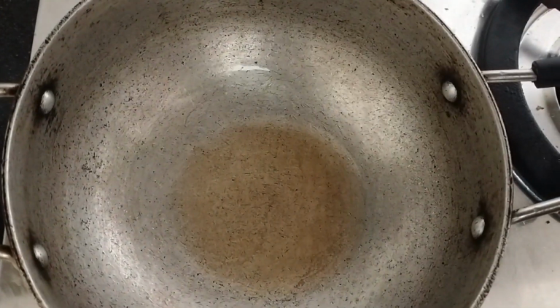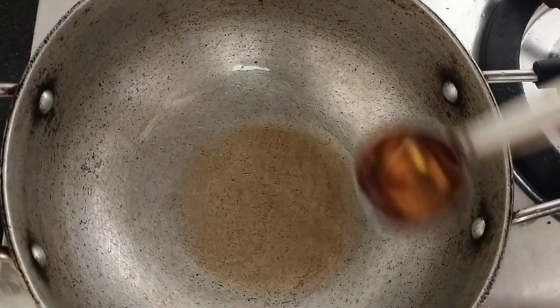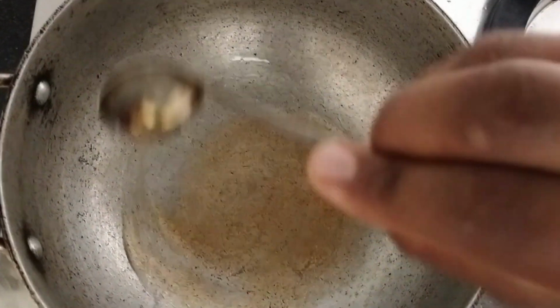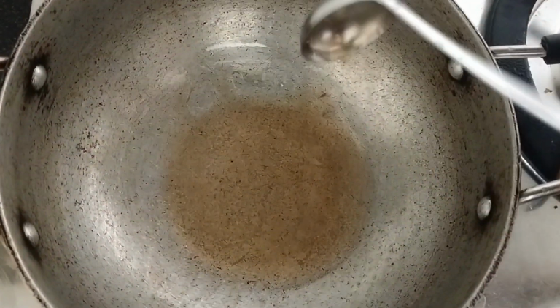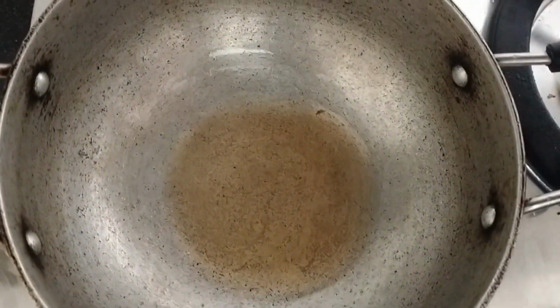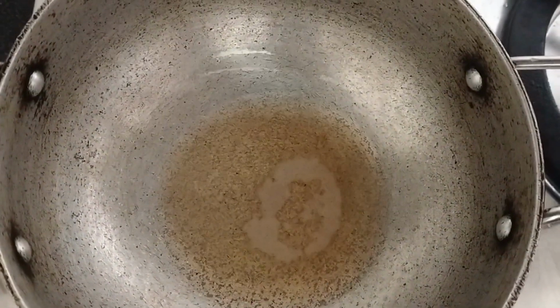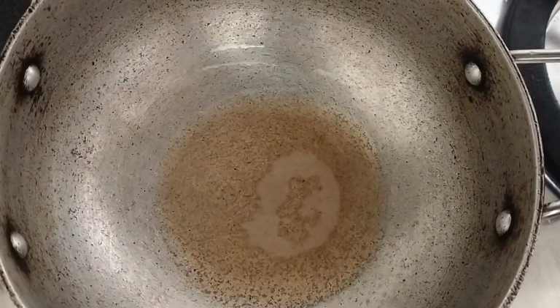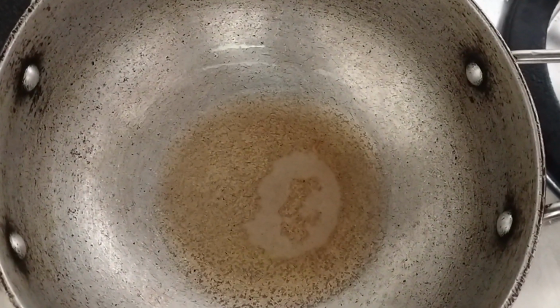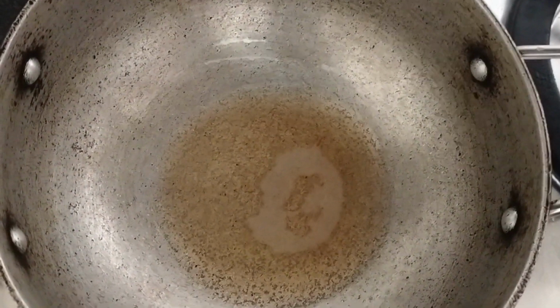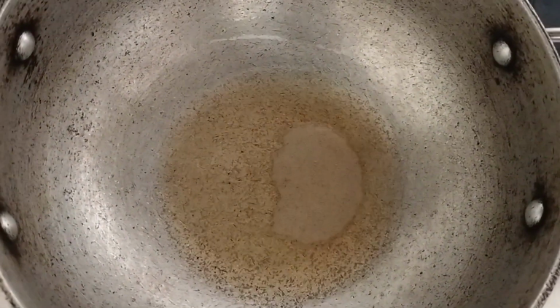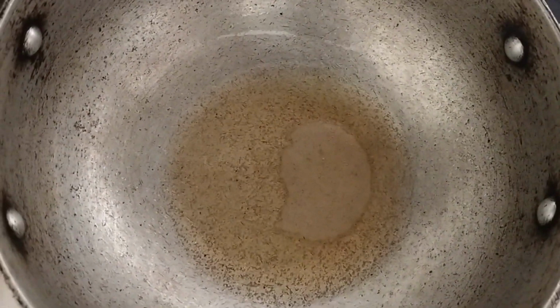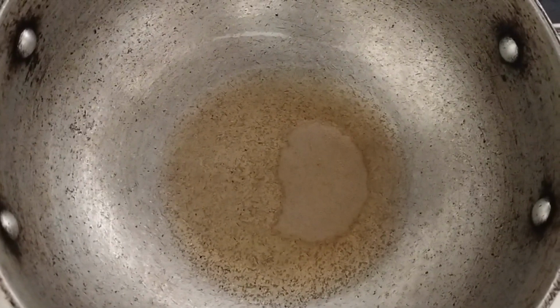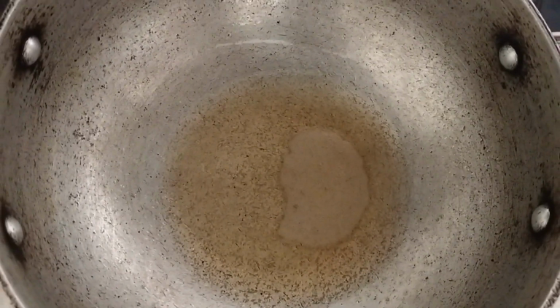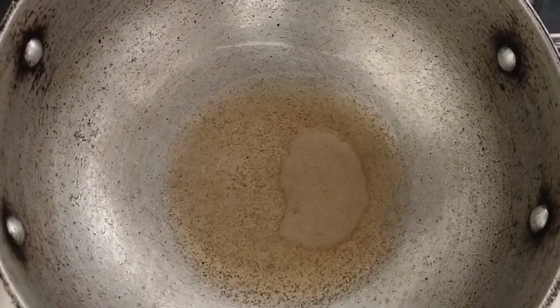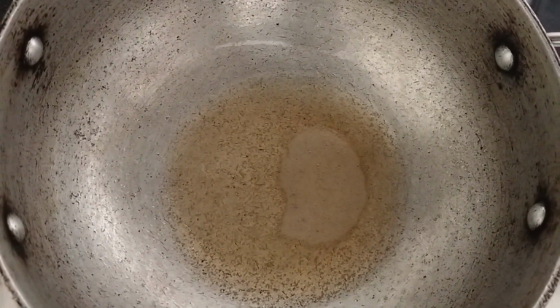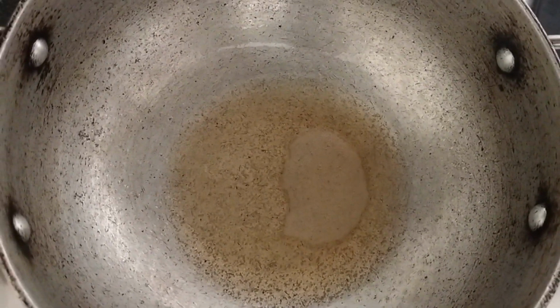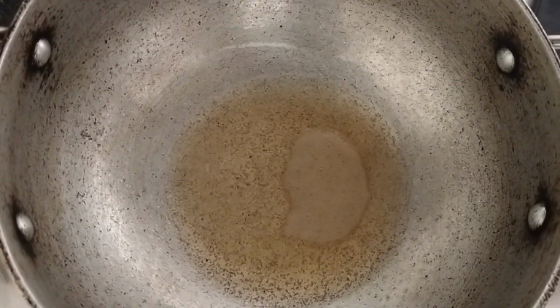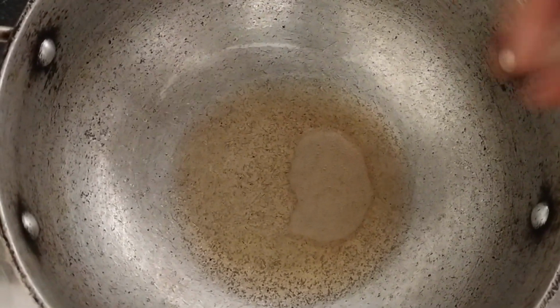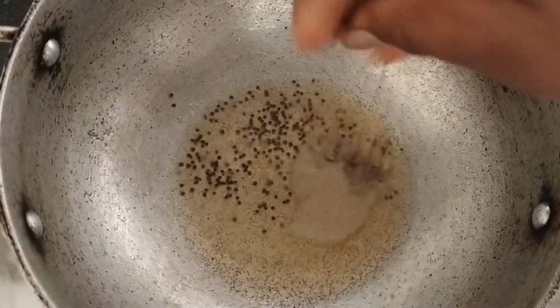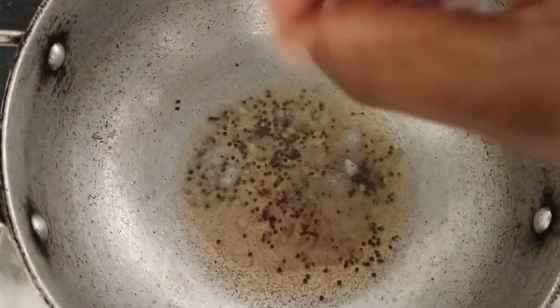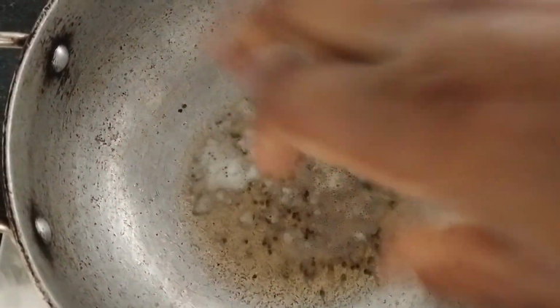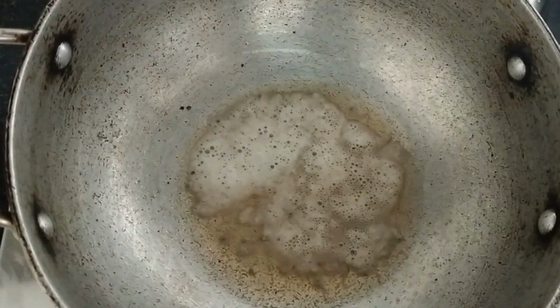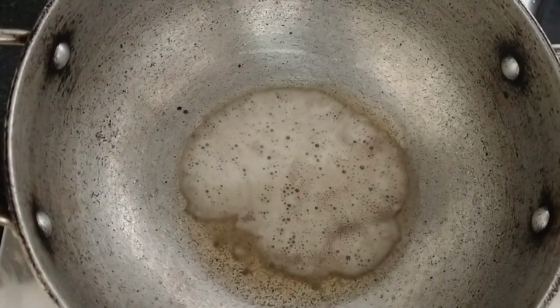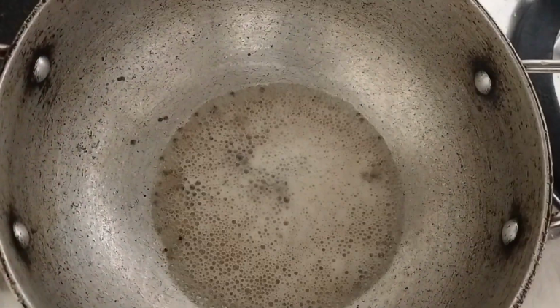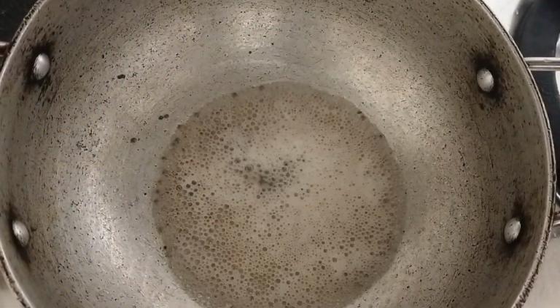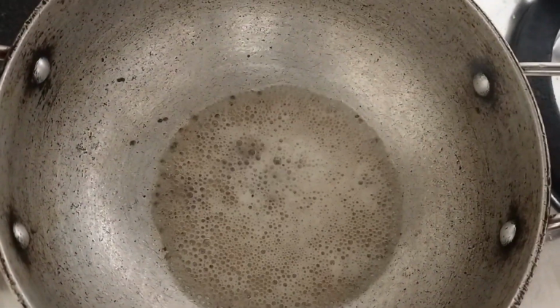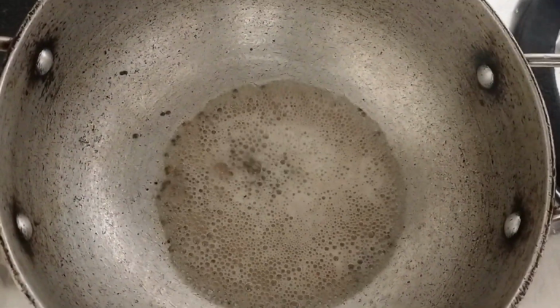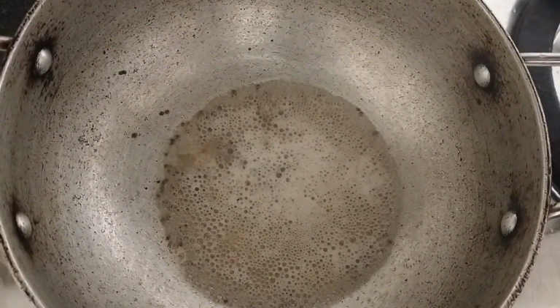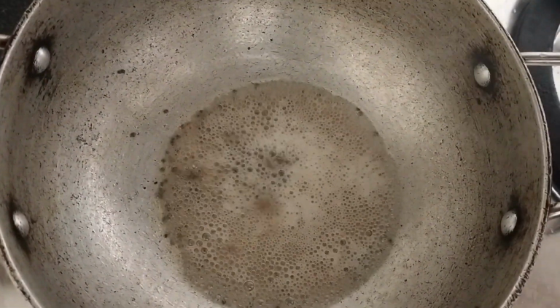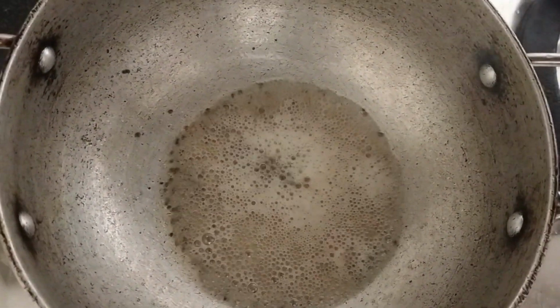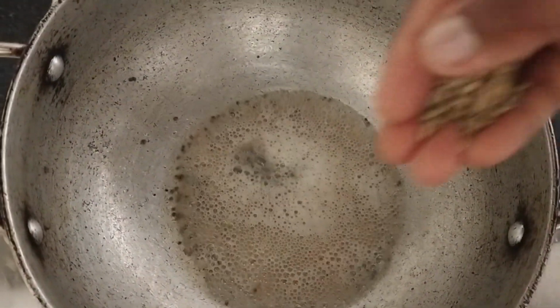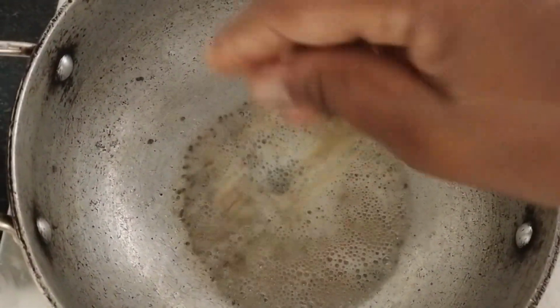I can add a little bit of salt. I put this in the ground and put some salt.